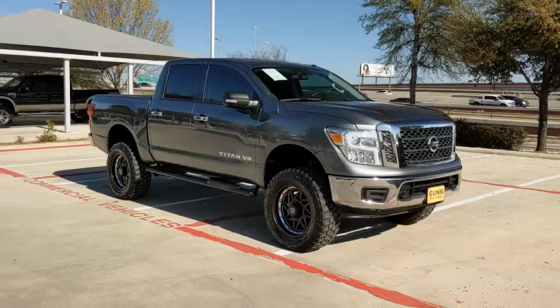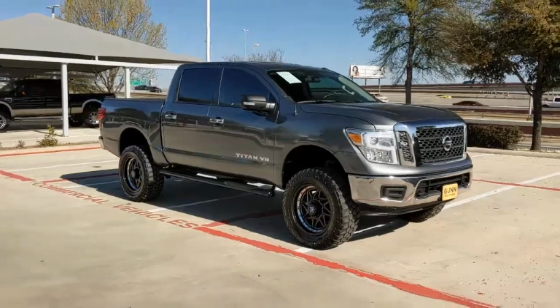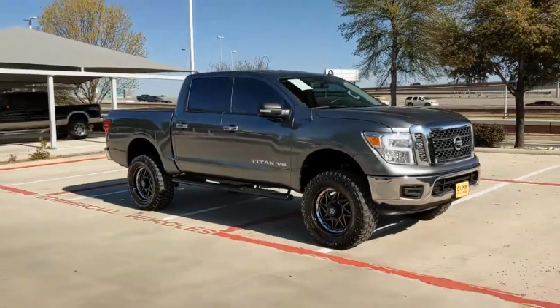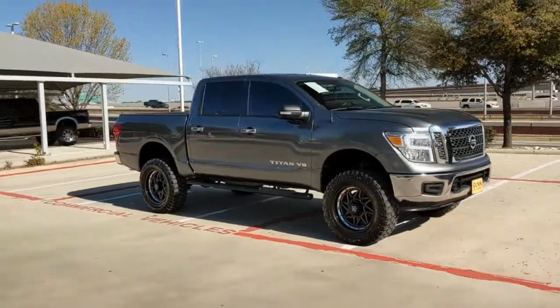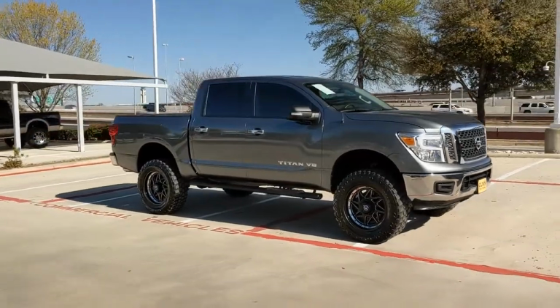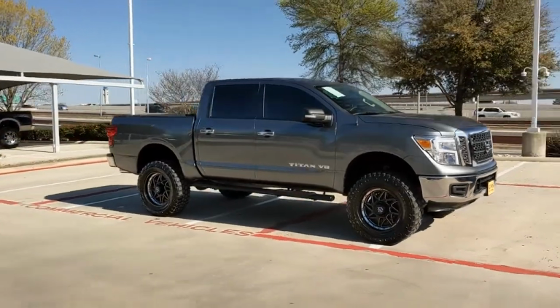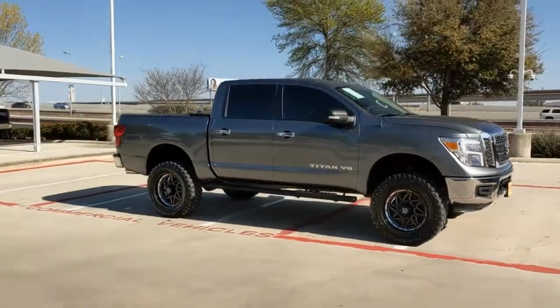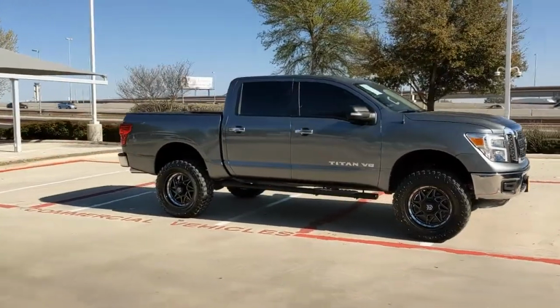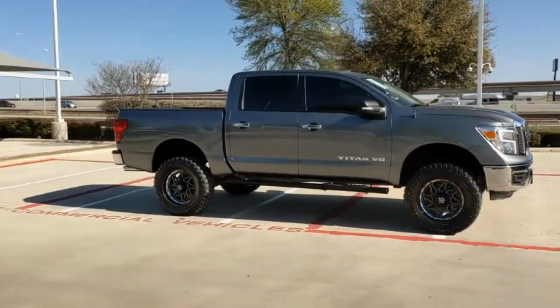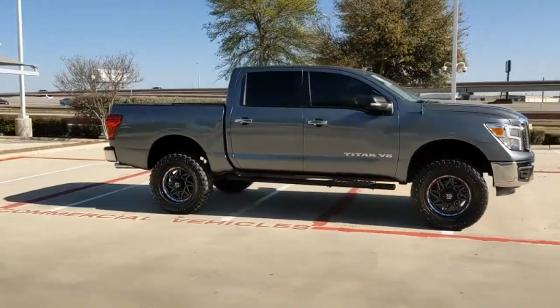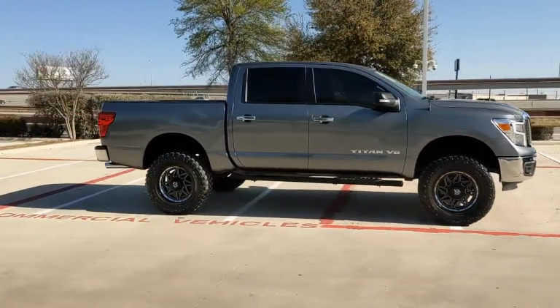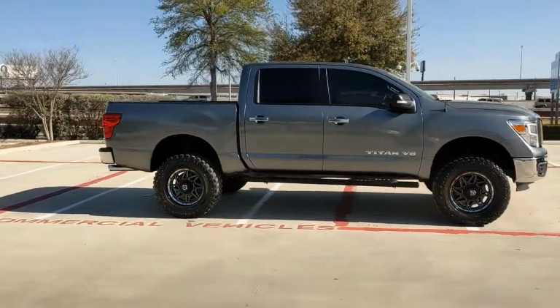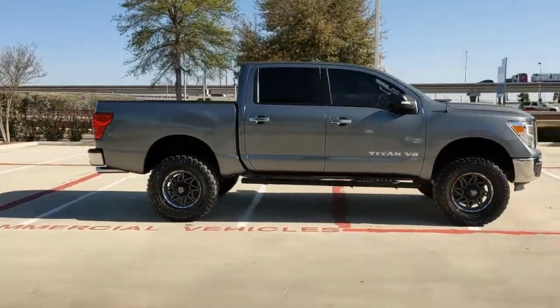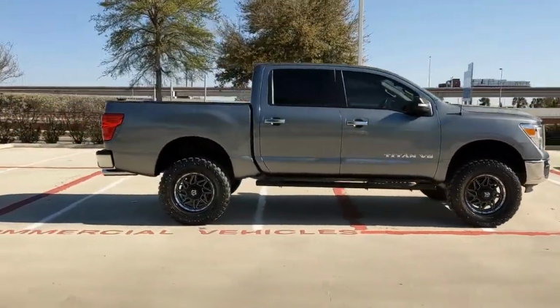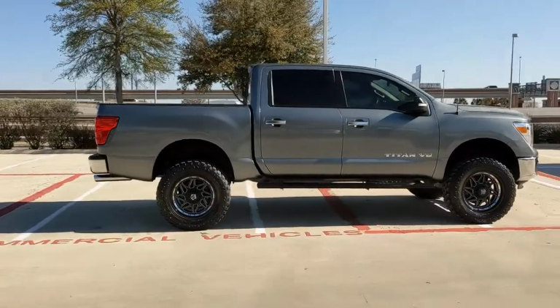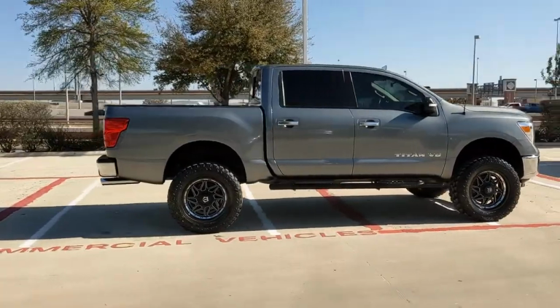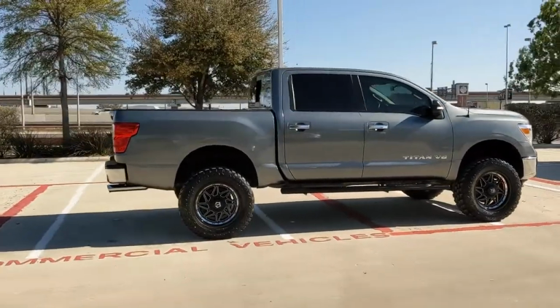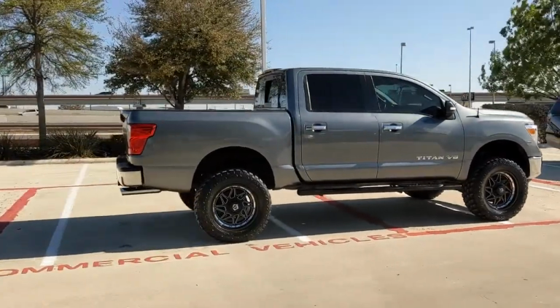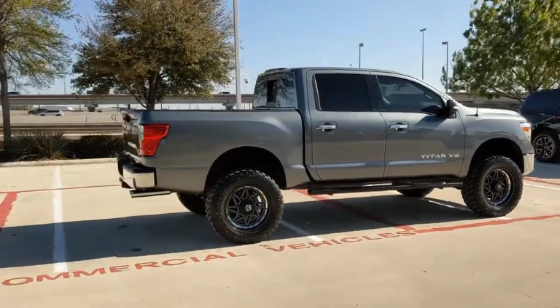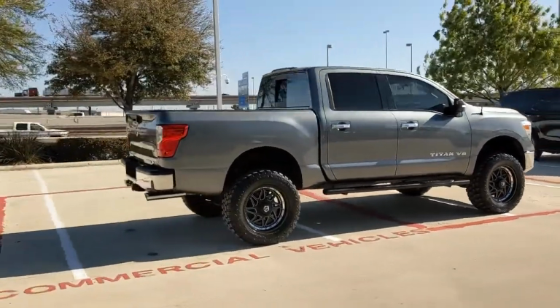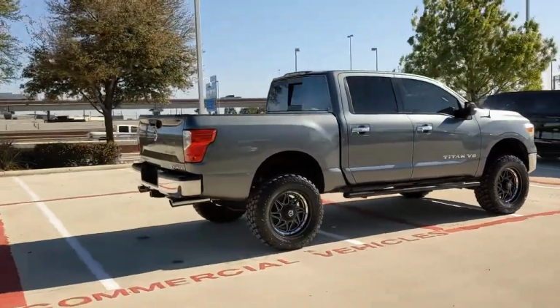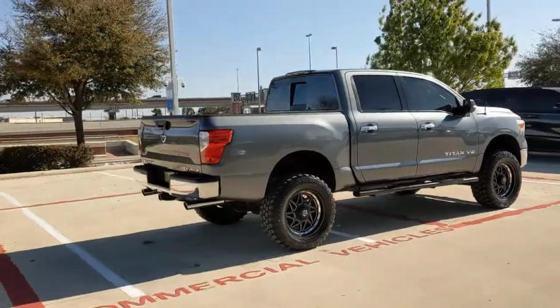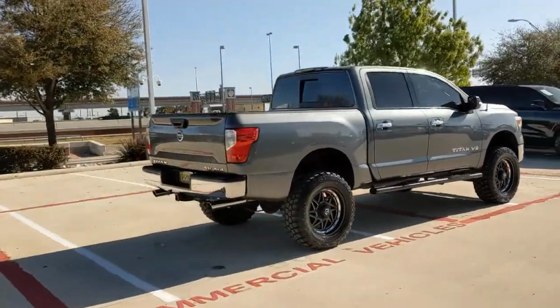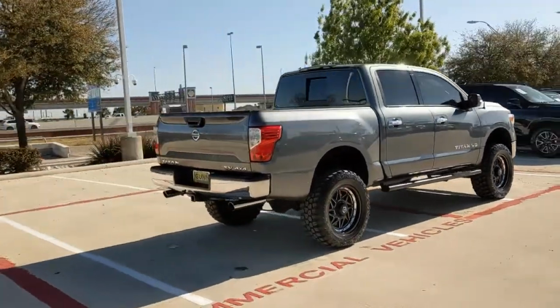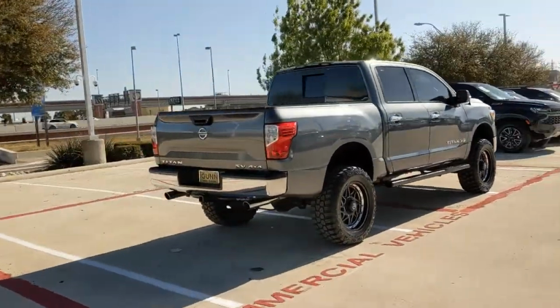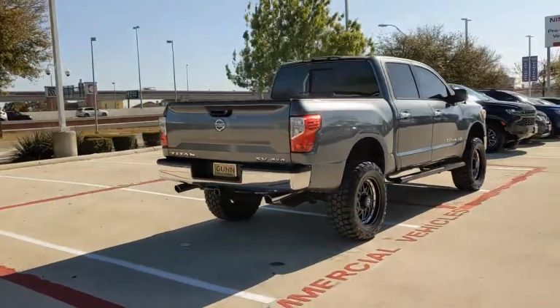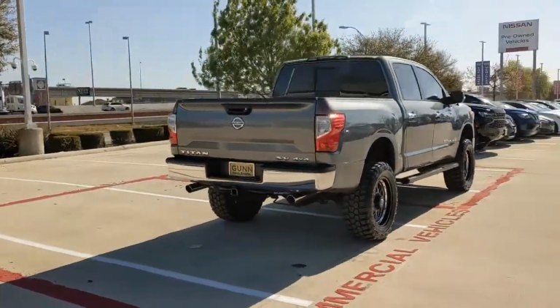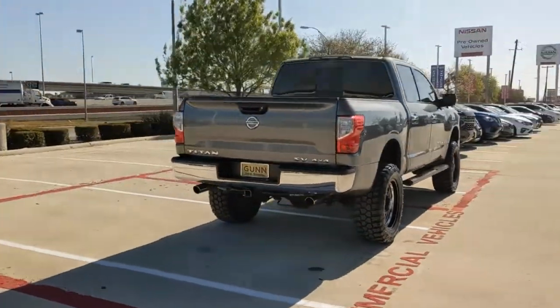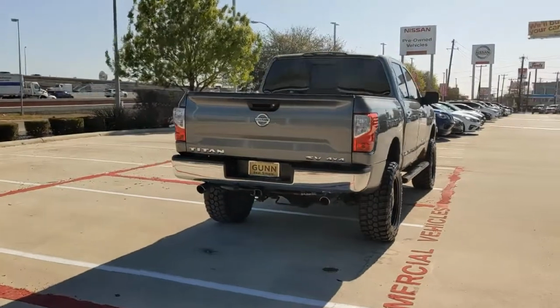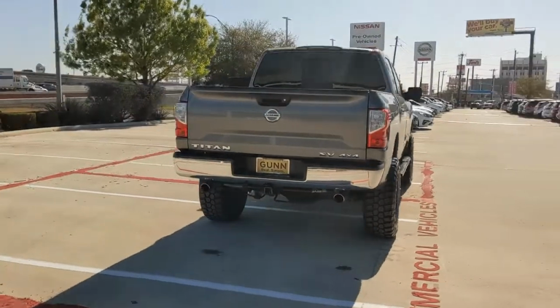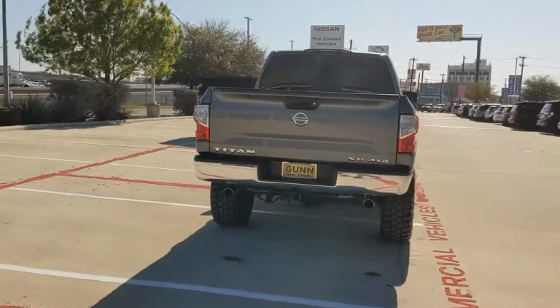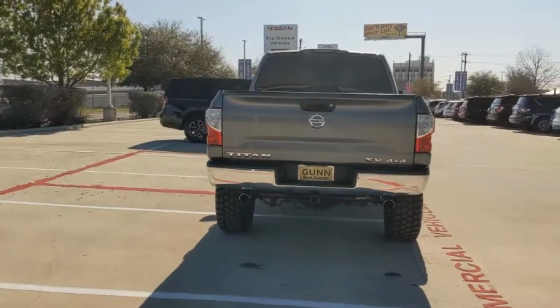Here is a wonderful 2018 Nissan Titan. With less than 70,000 miles on the odometer, this vehicle provides excellent value. Get the job done right with this mighty Titan.